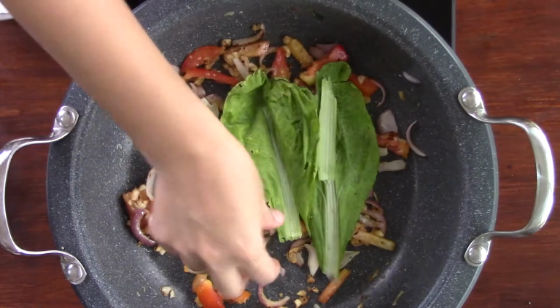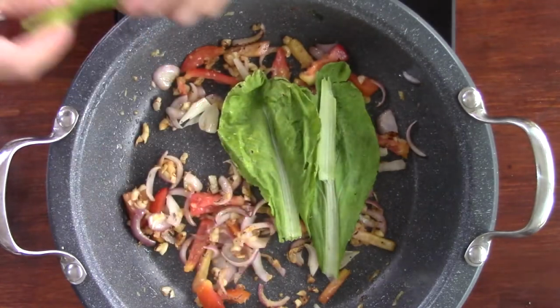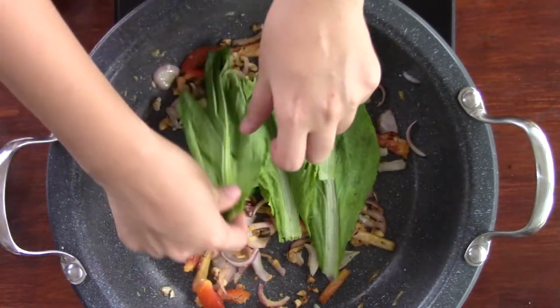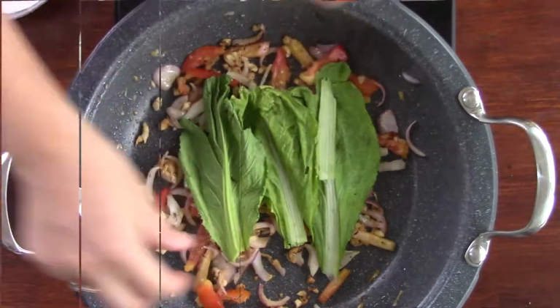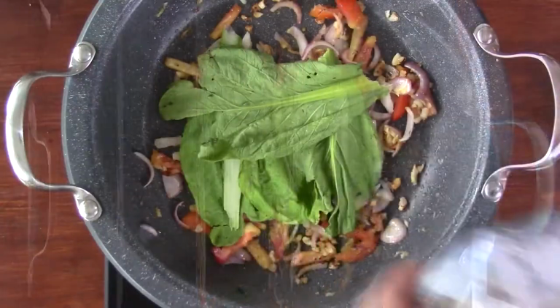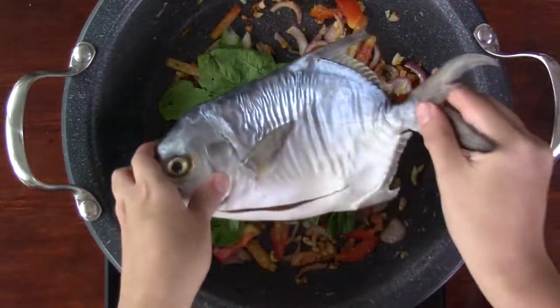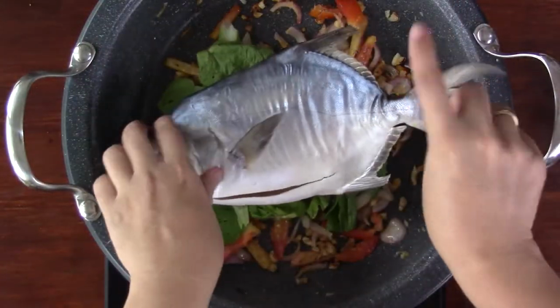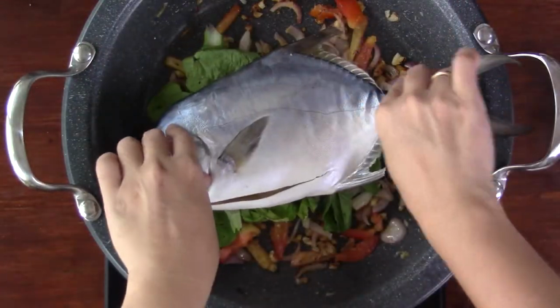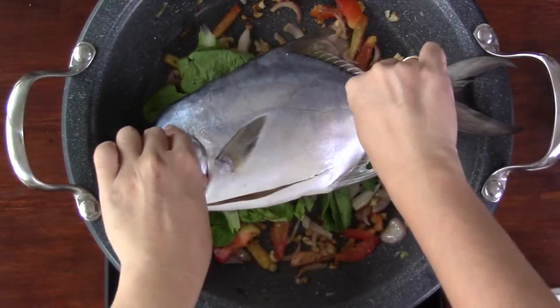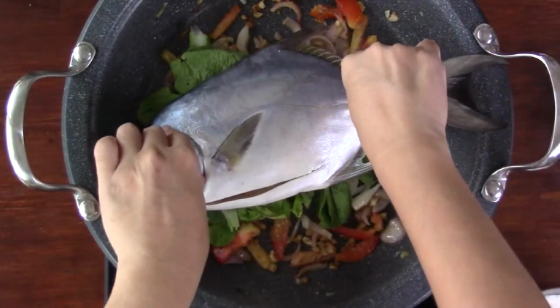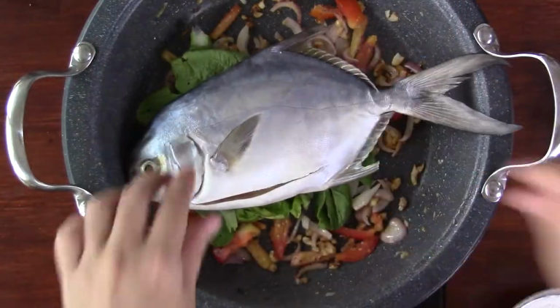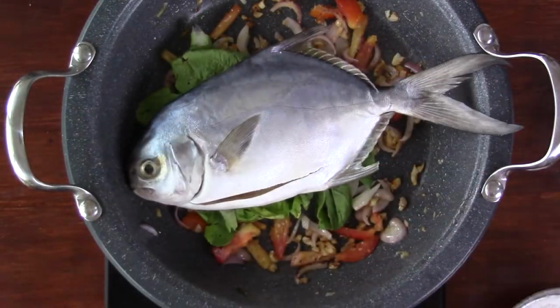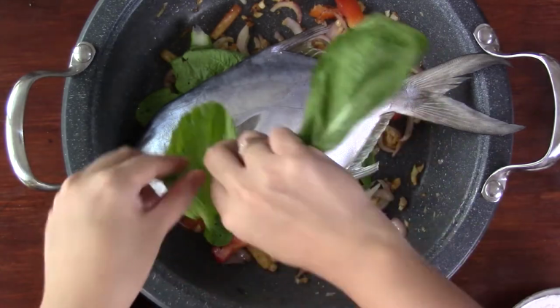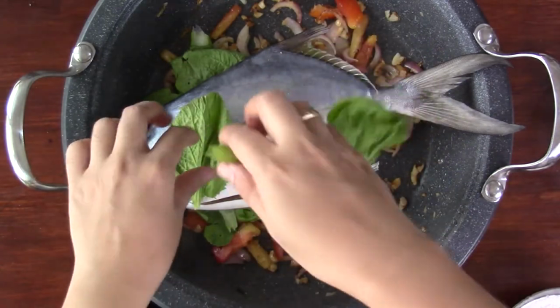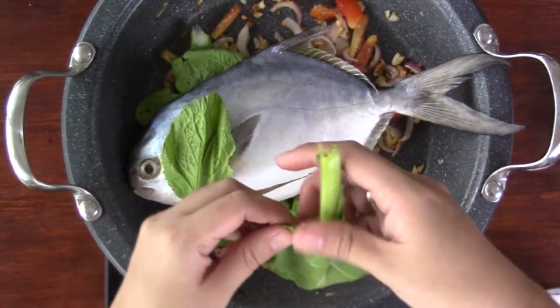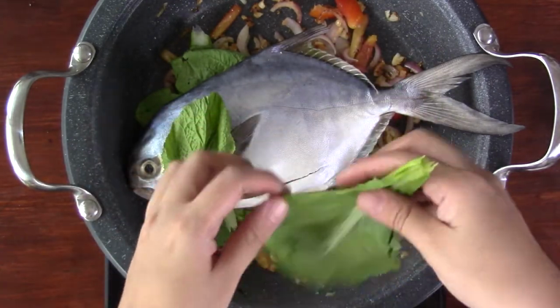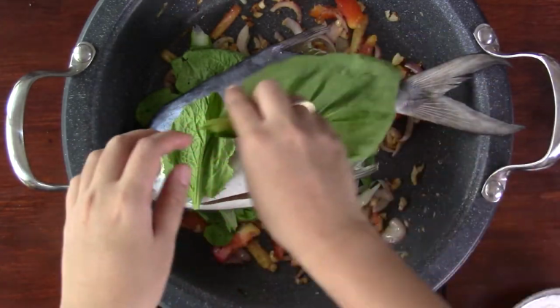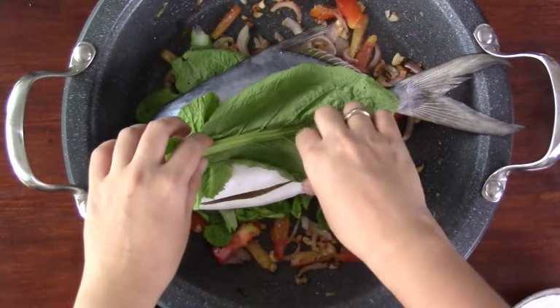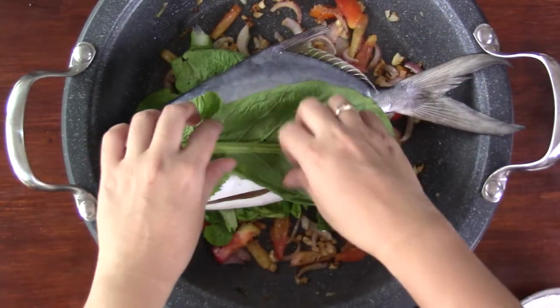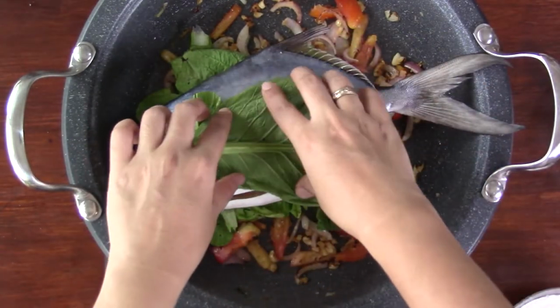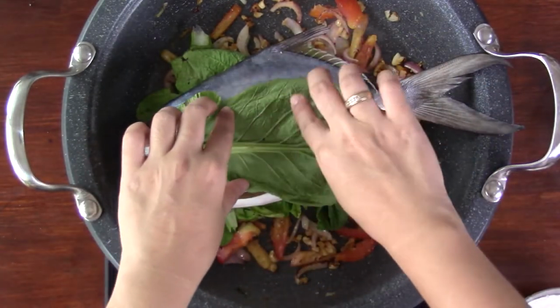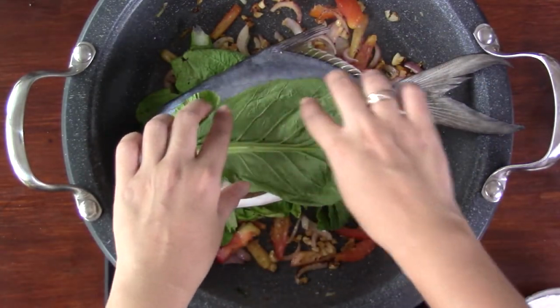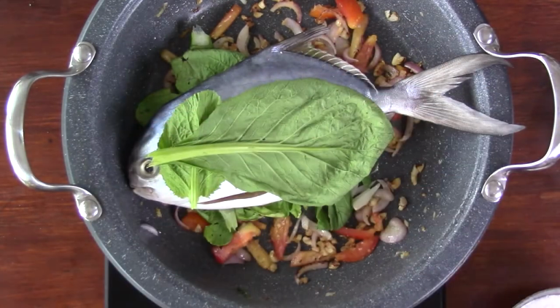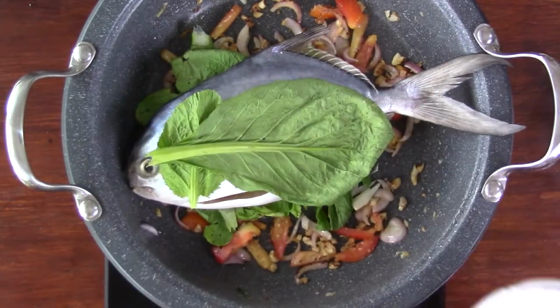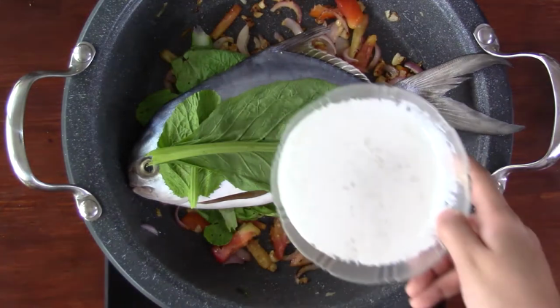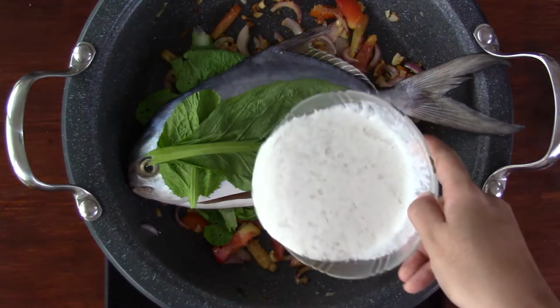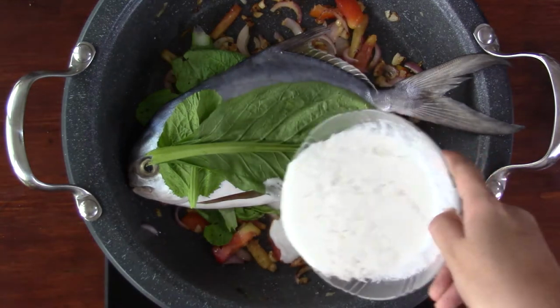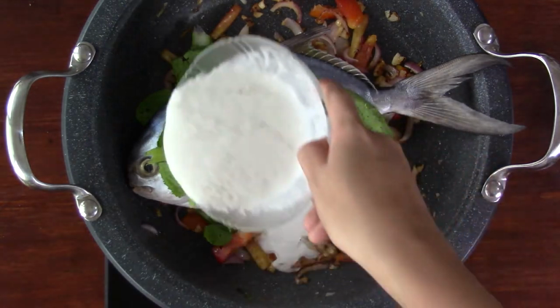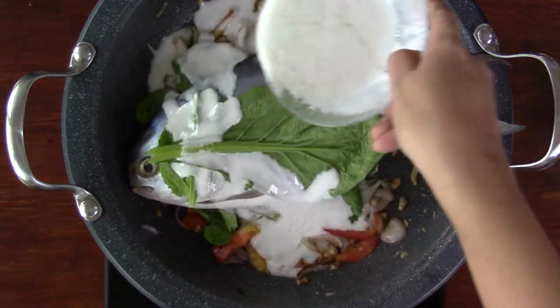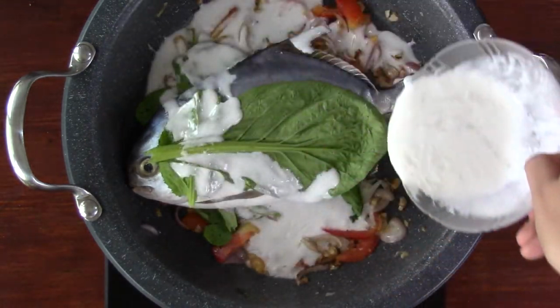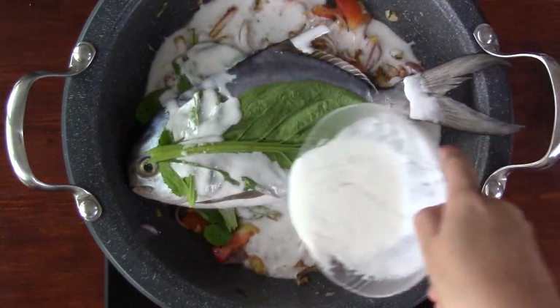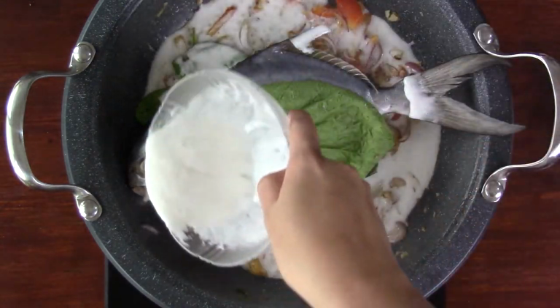After that, layer the mustard leaves and the pampano fish. Then pour the coconut cream and simmer for 10-15 minutes.